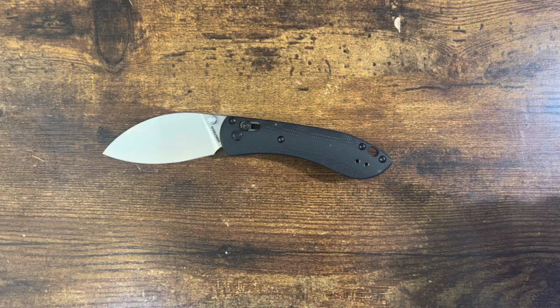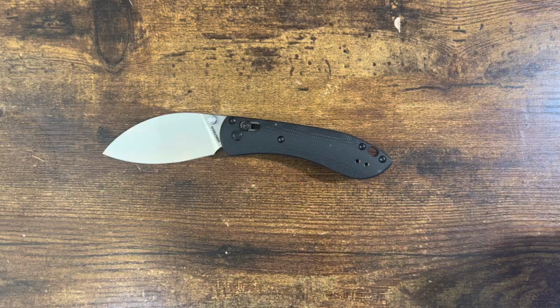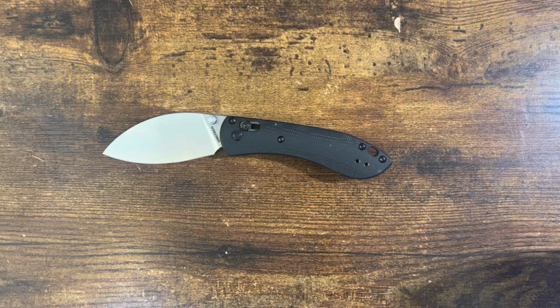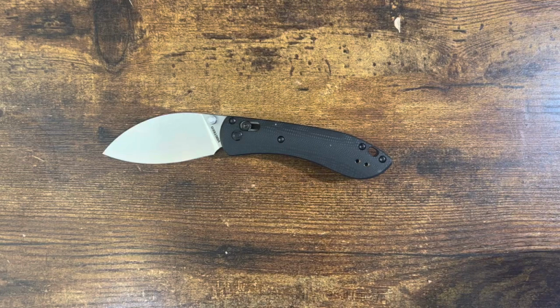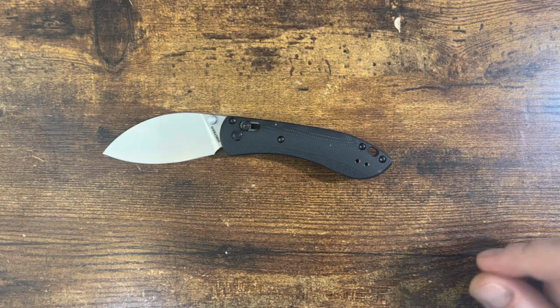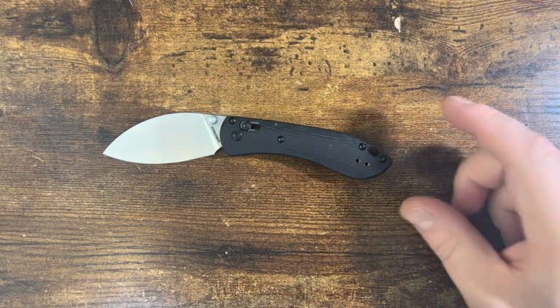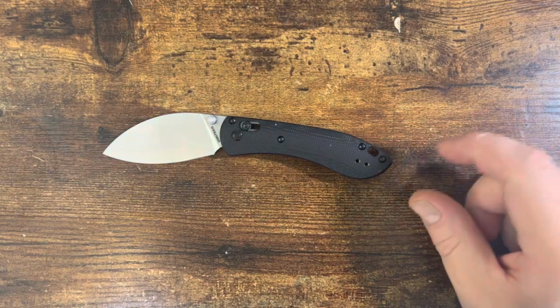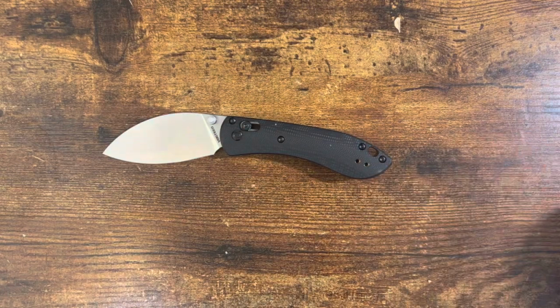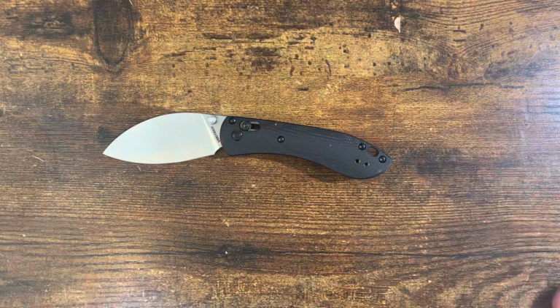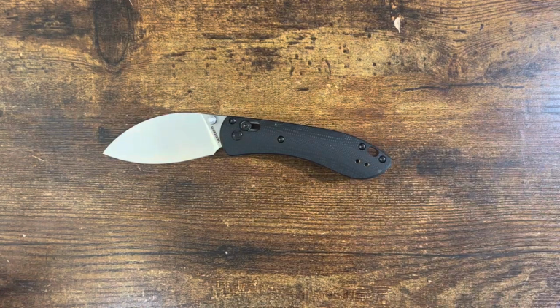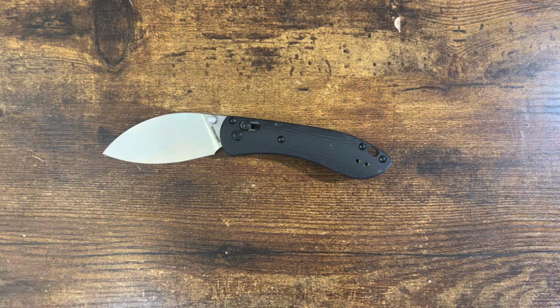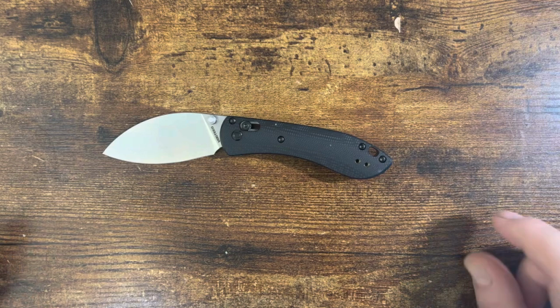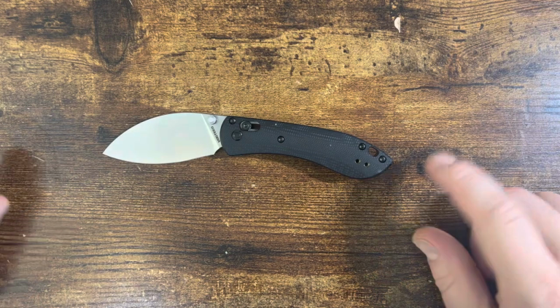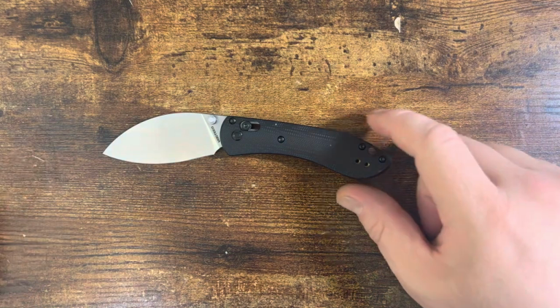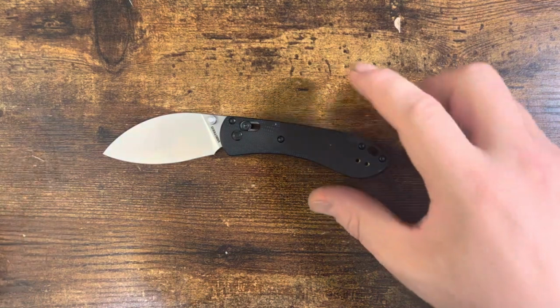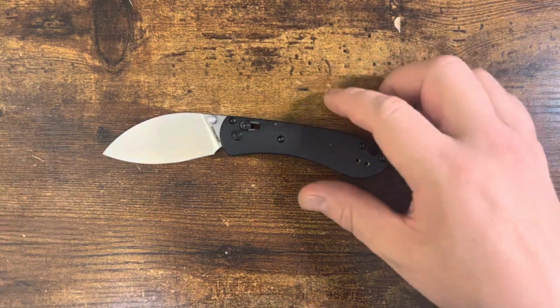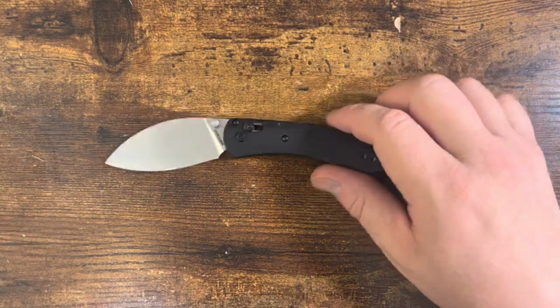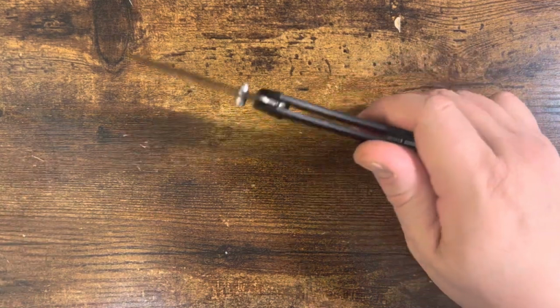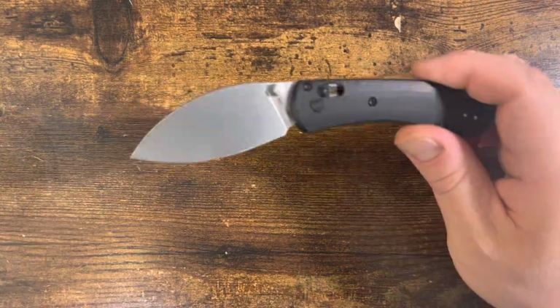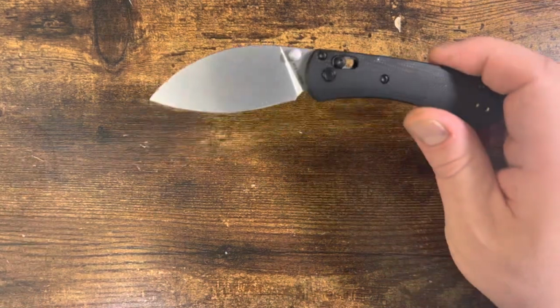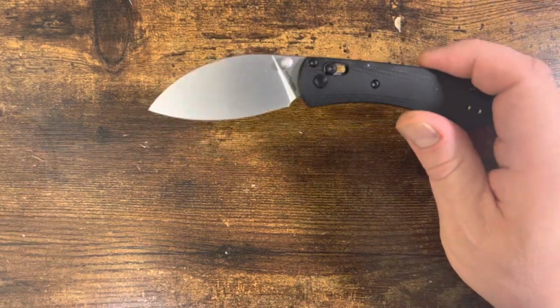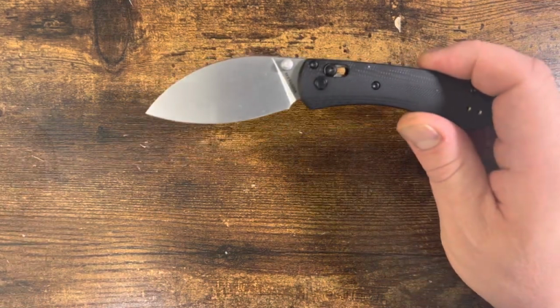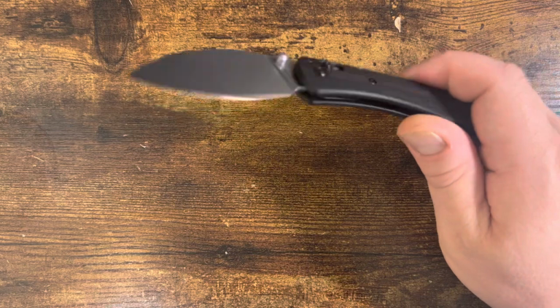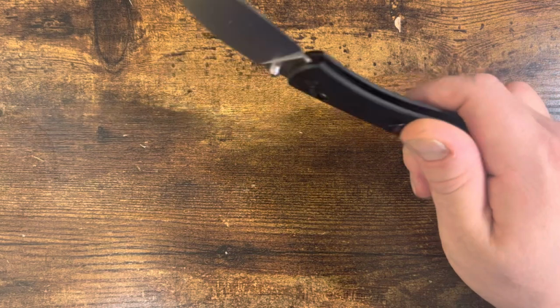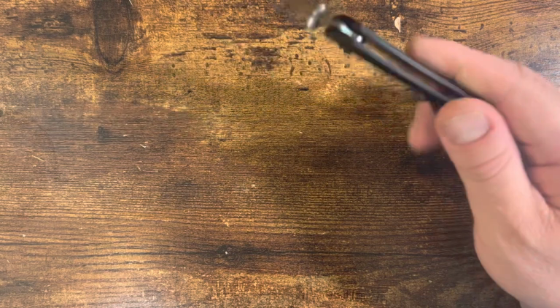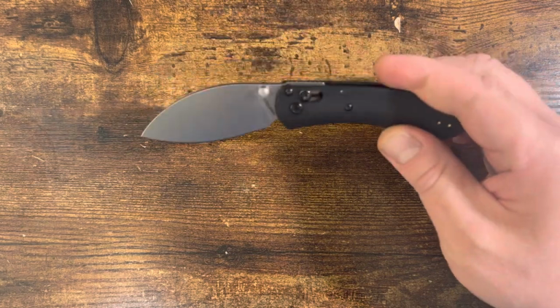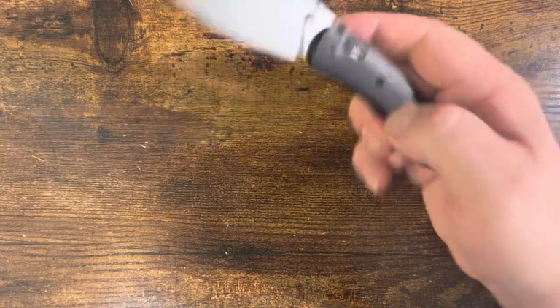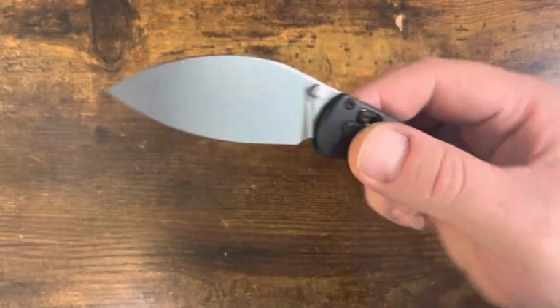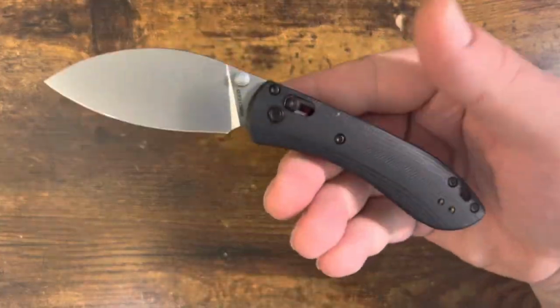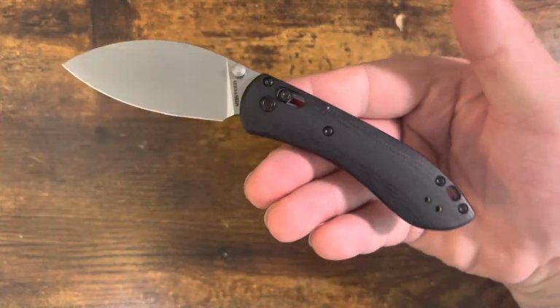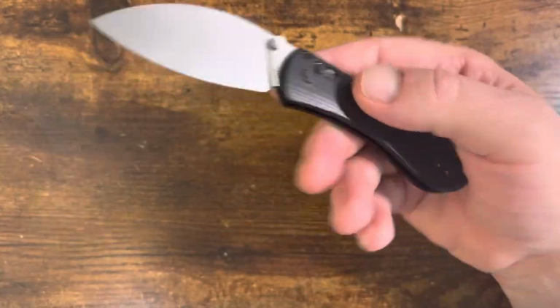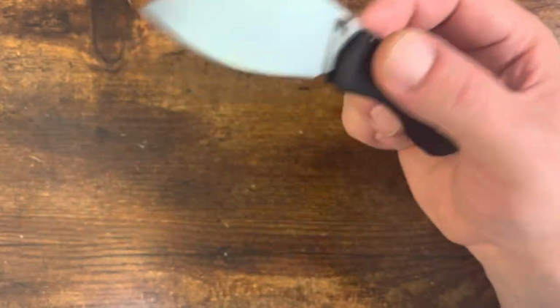Hello, people! Welcome to another edition of Friday Night Knives, and tonight we are going to be looking at the Vosteed Mini Nightshade in the crossbar lock version.